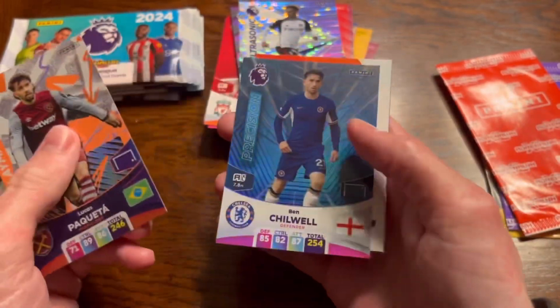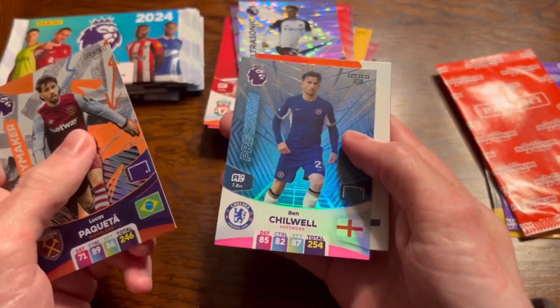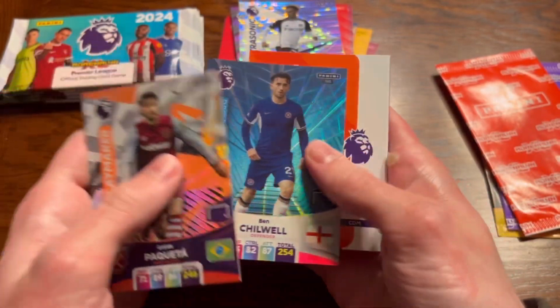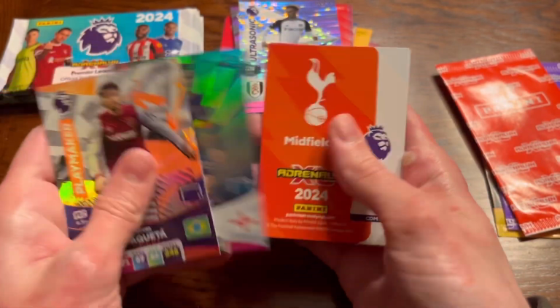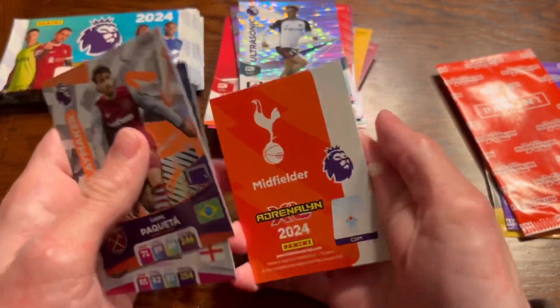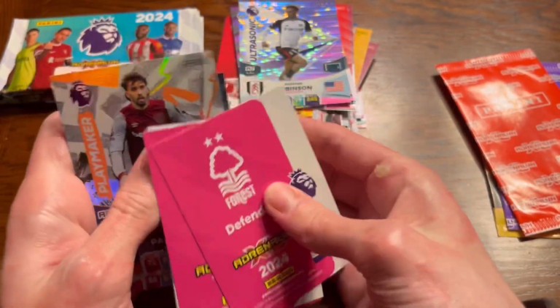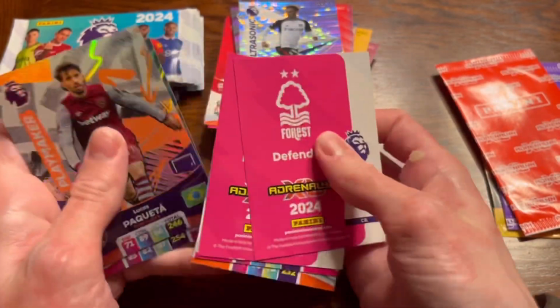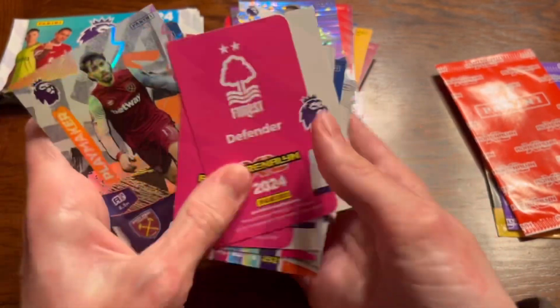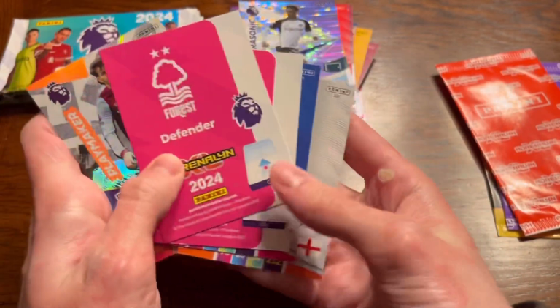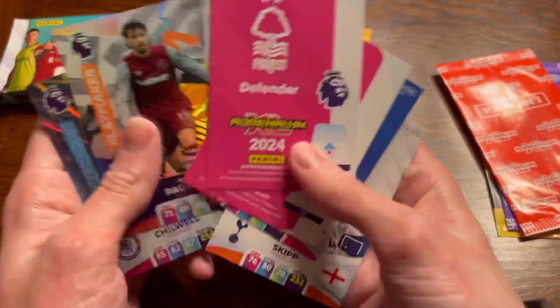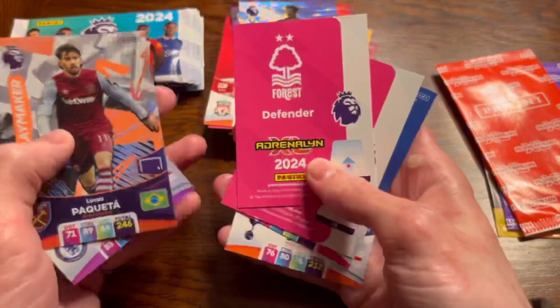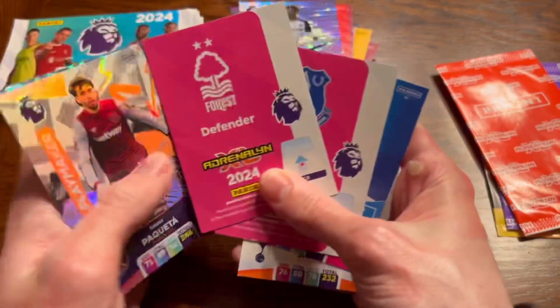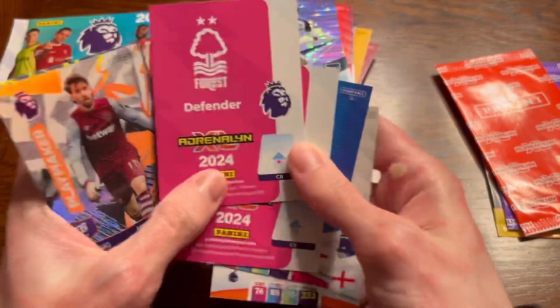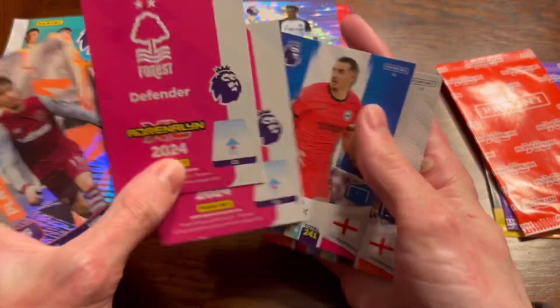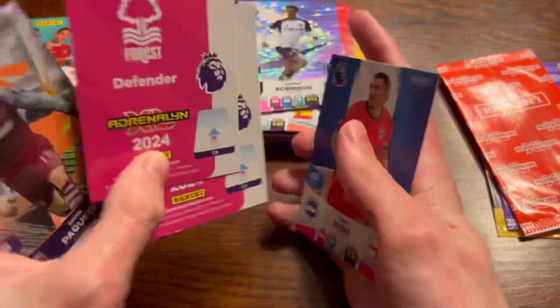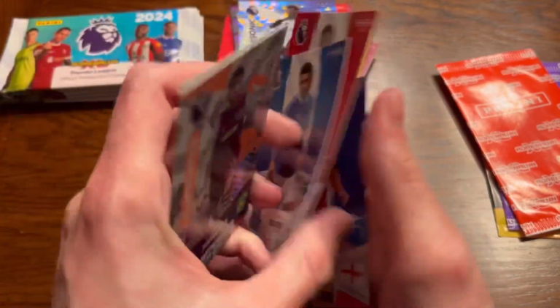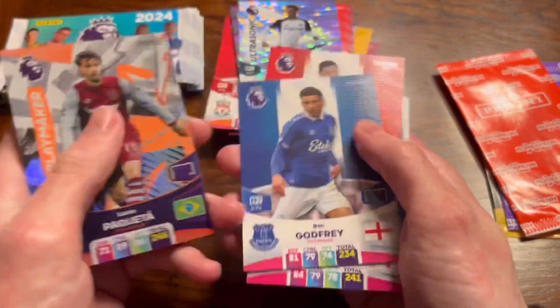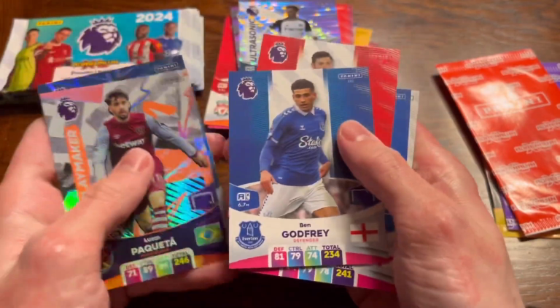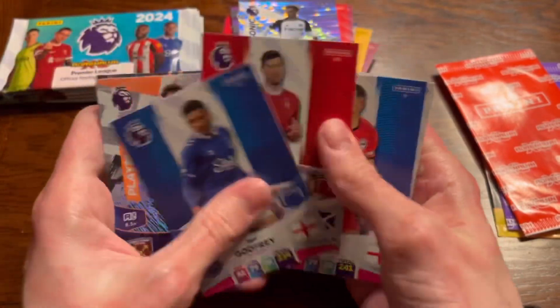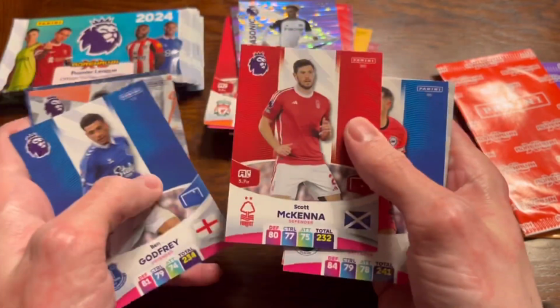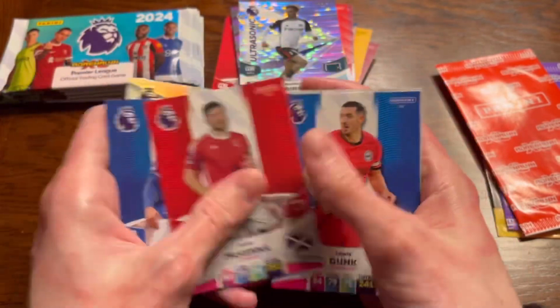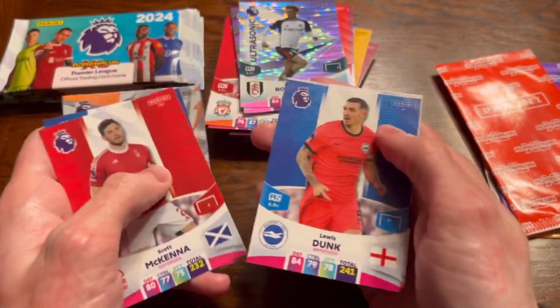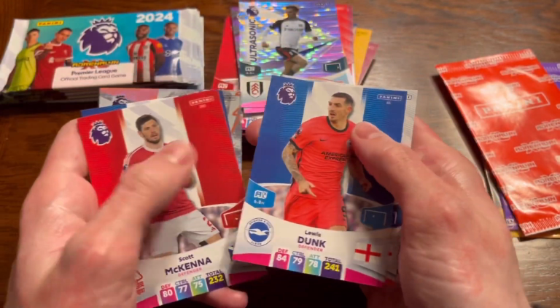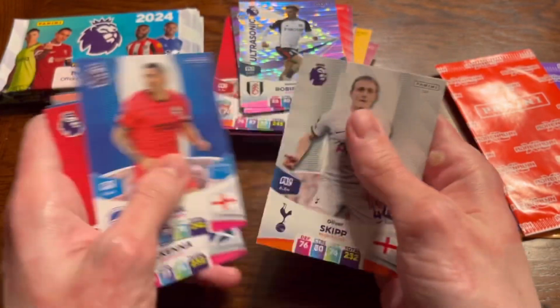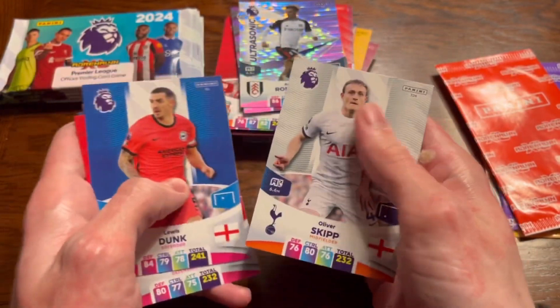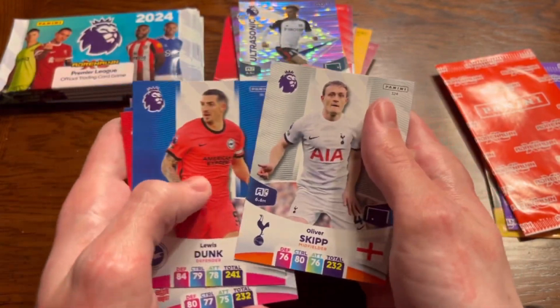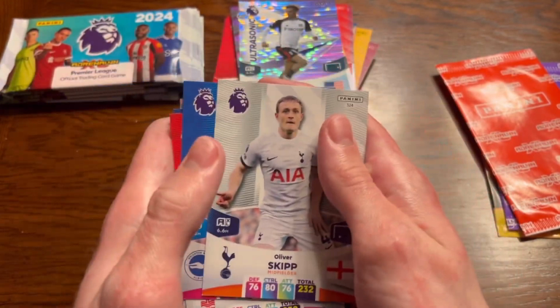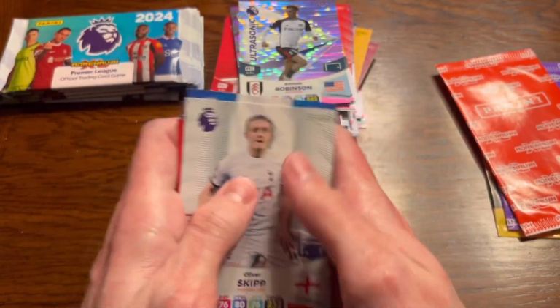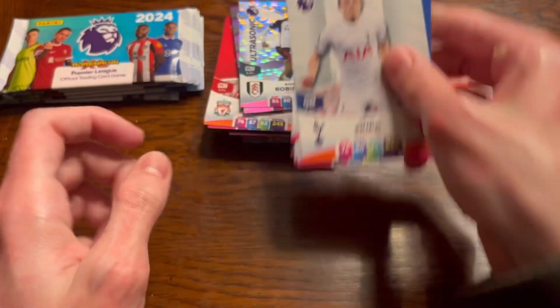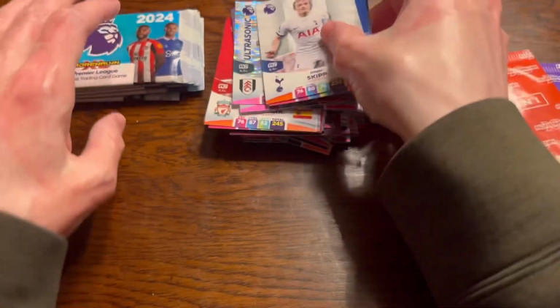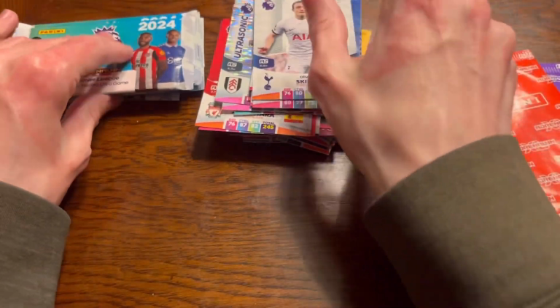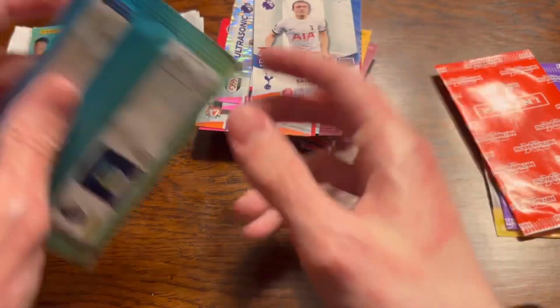Paqueta, Ben Chilwell - these packs are really weird. Ben Godfrey, McKenna, Lewis Dunk, and Oli Skip from Spurs.